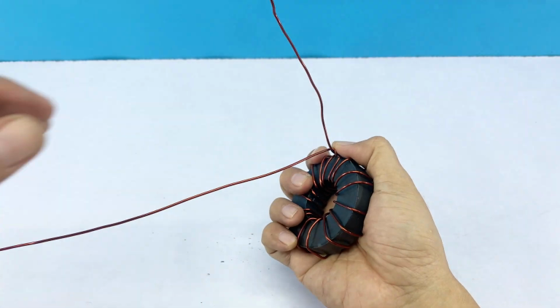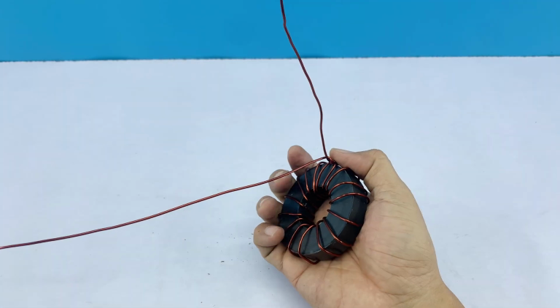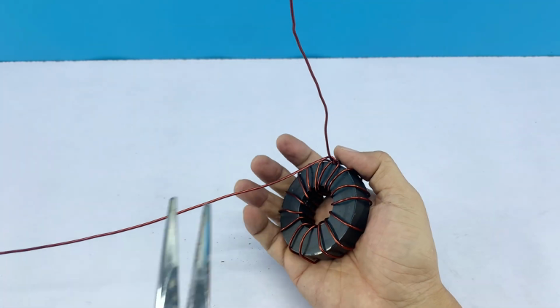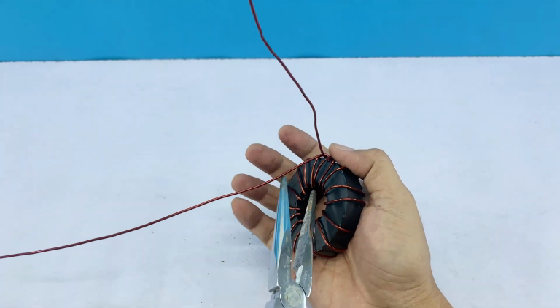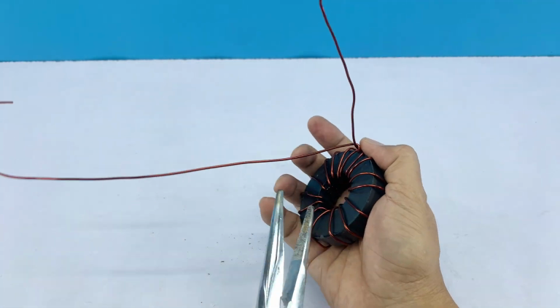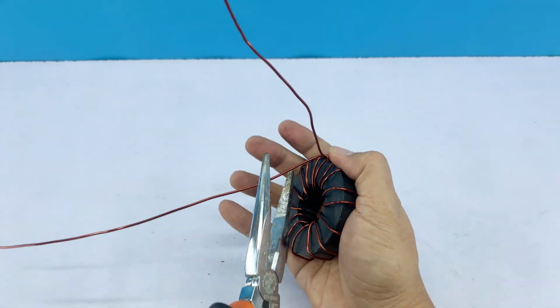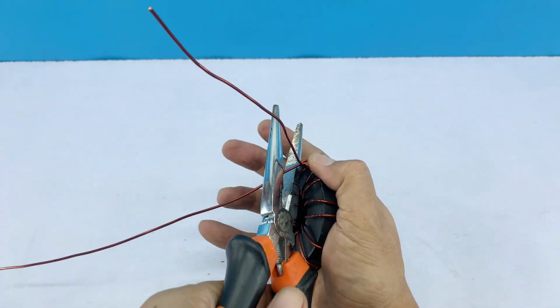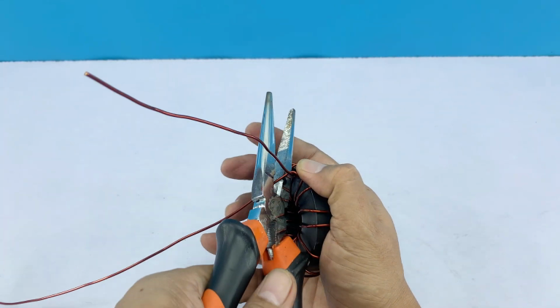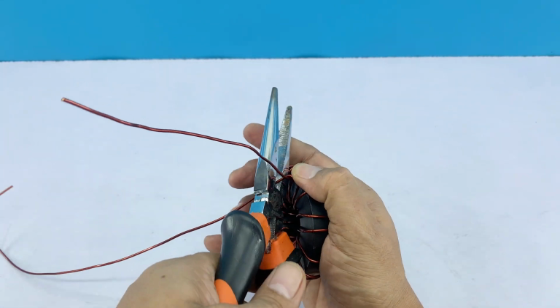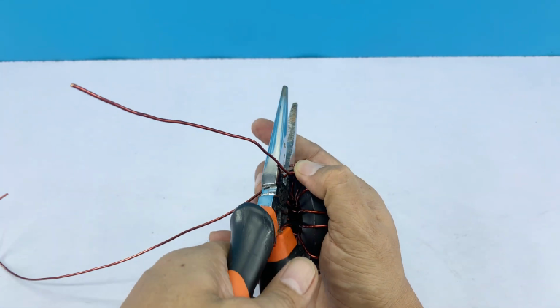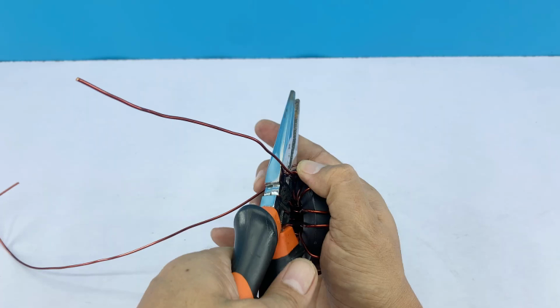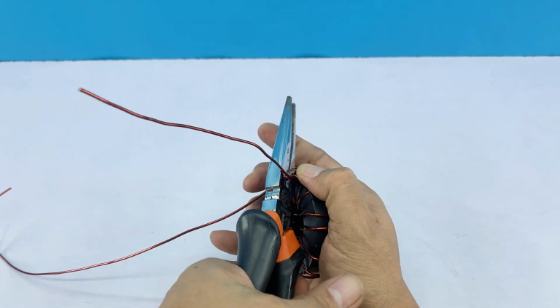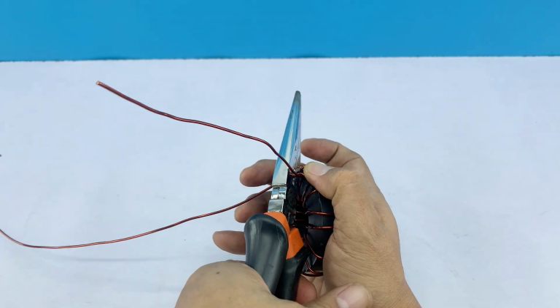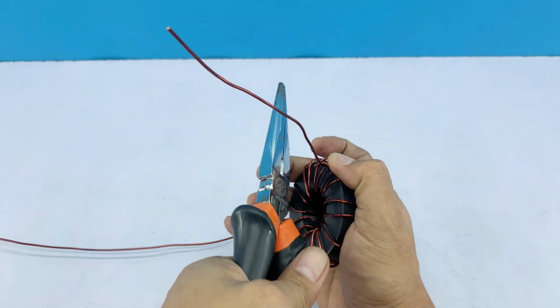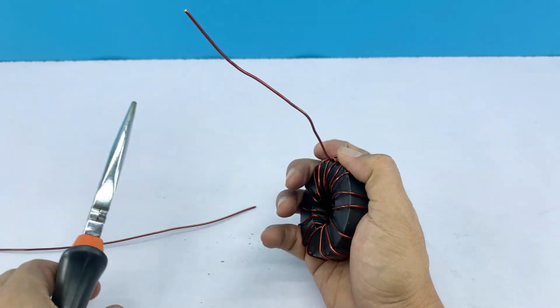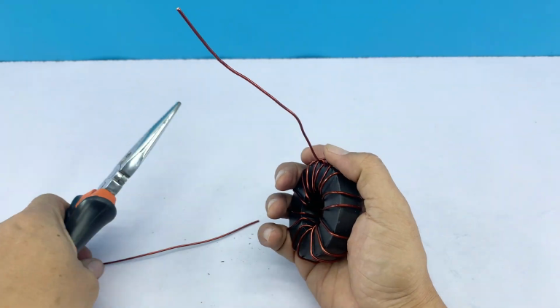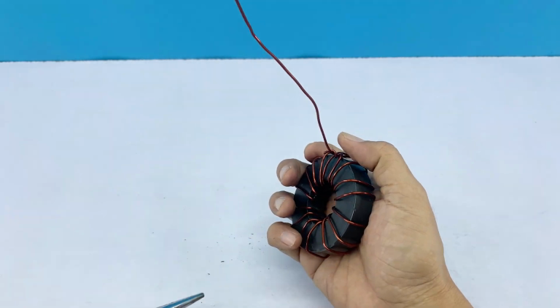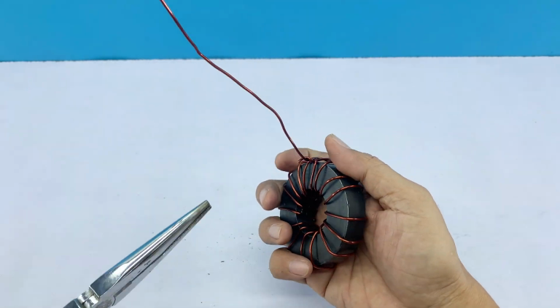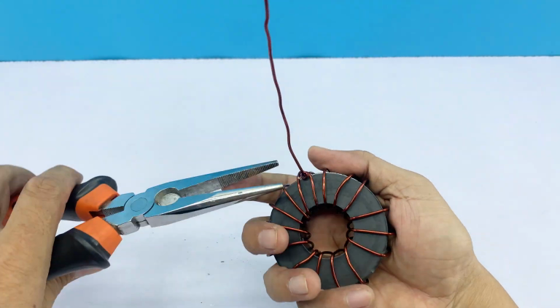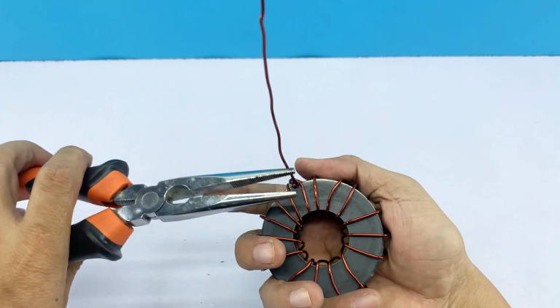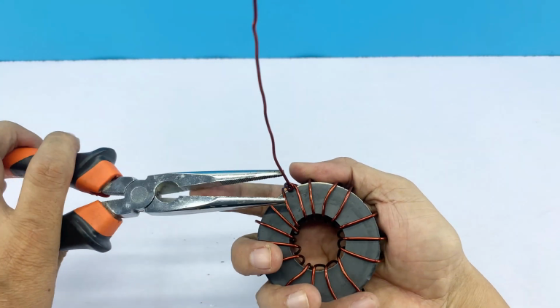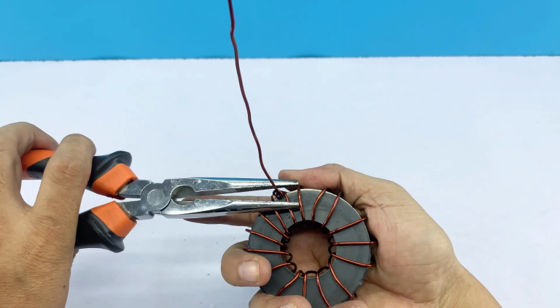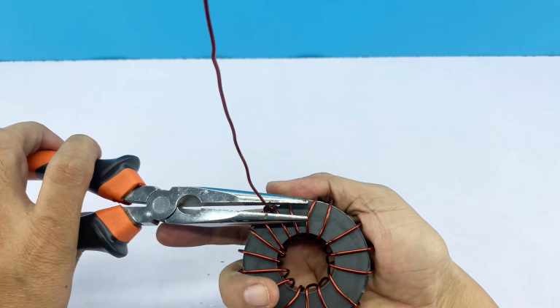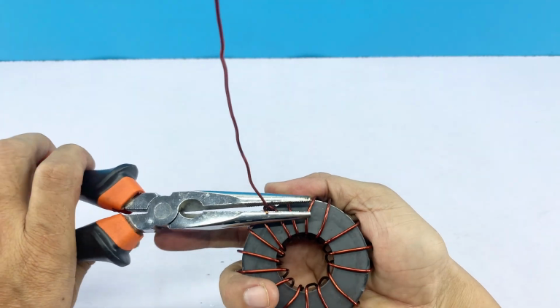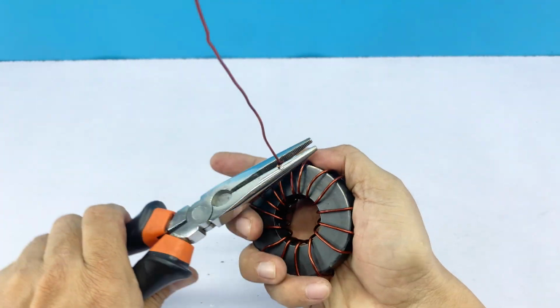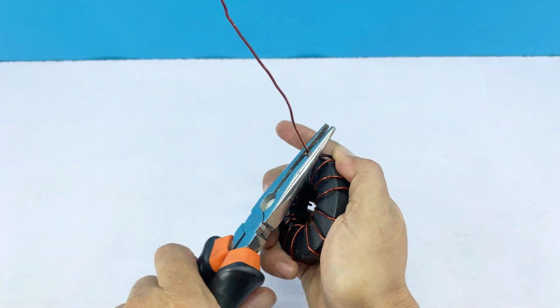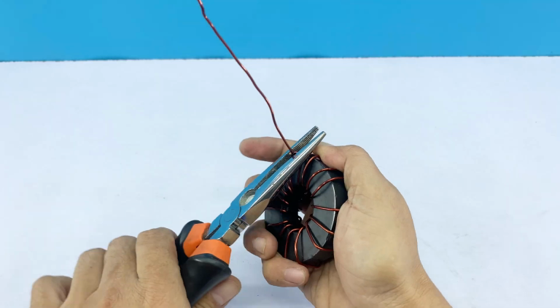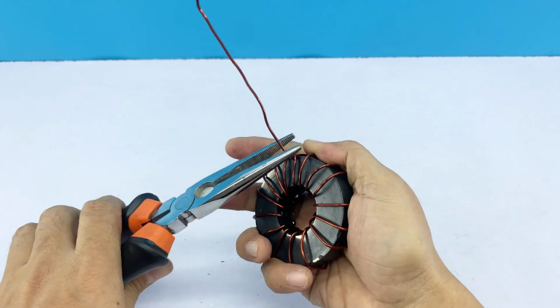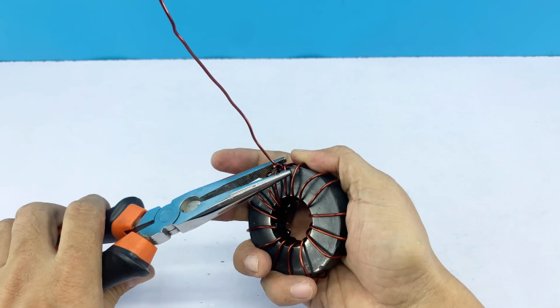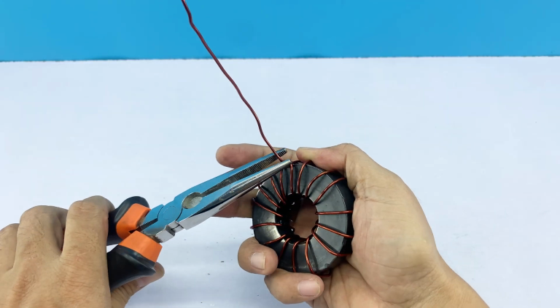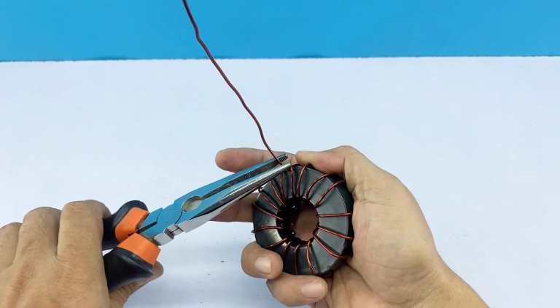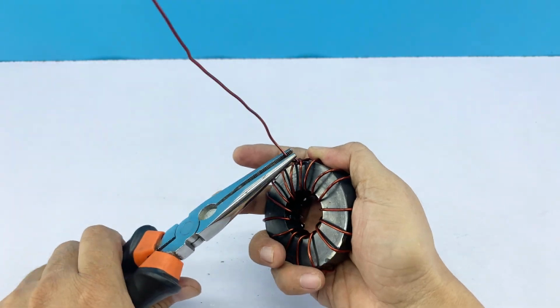We'll leave about 9 to 10 centimeters of copper wire for easy connection to the antenna later. This length is enough for handling without affecting signal reception.